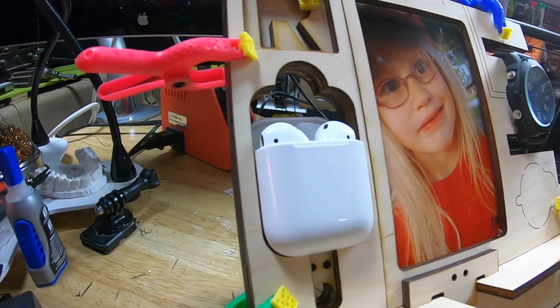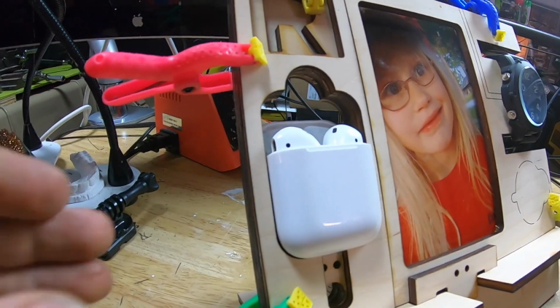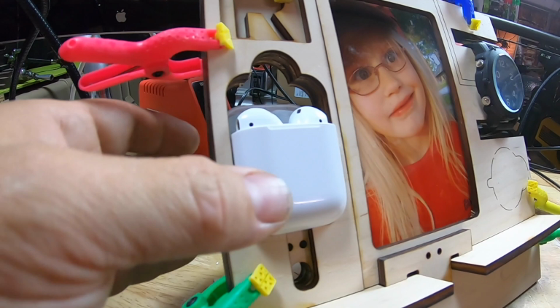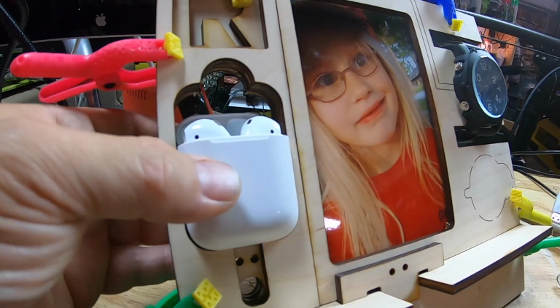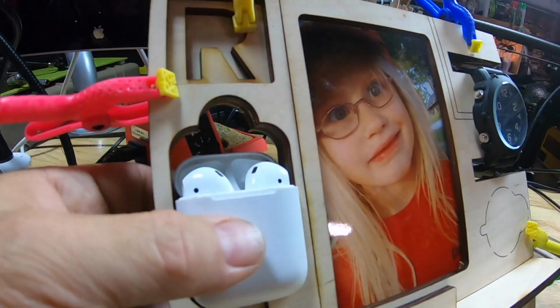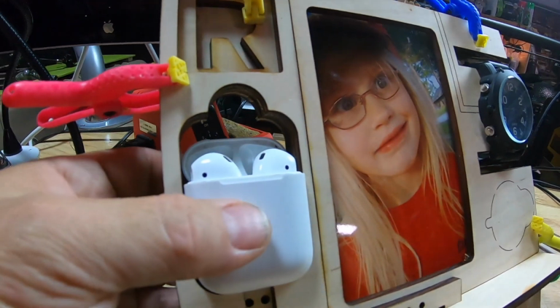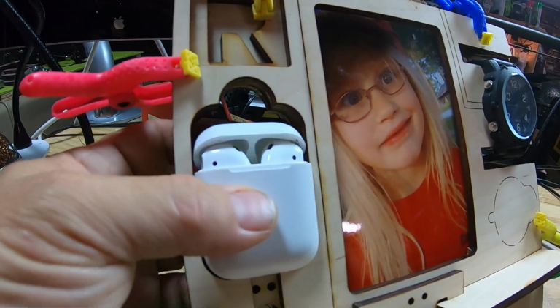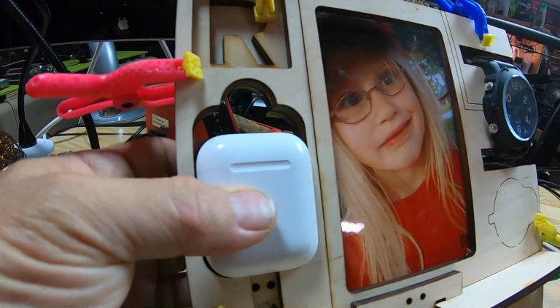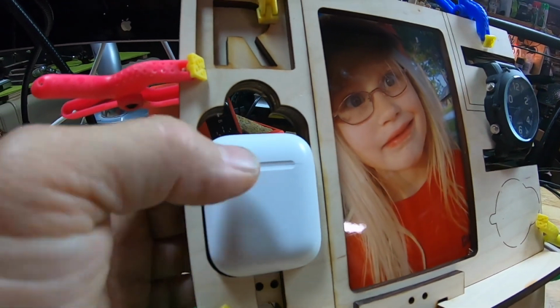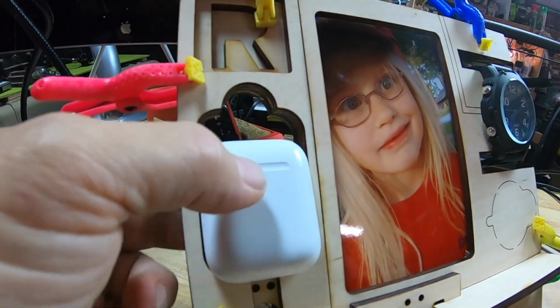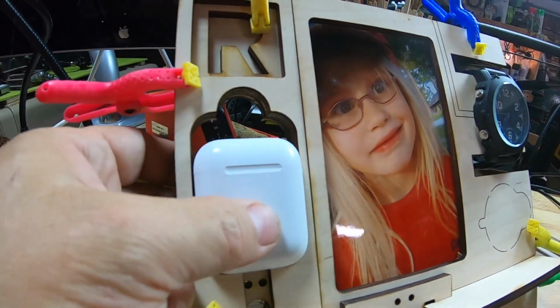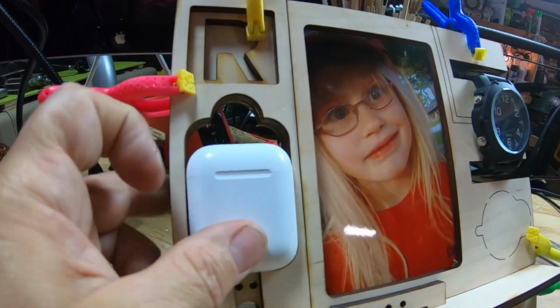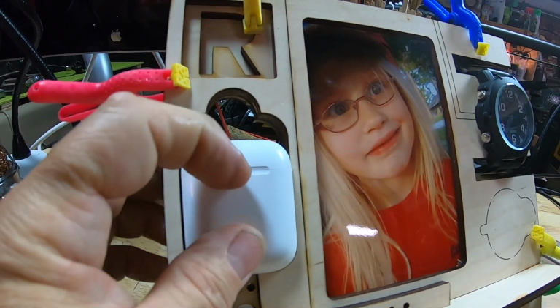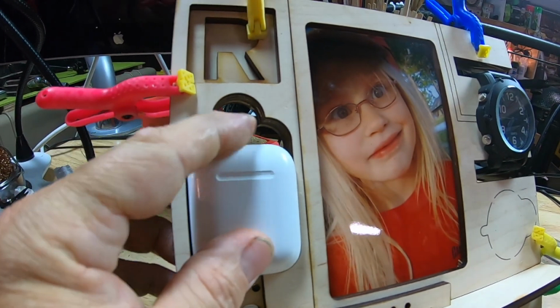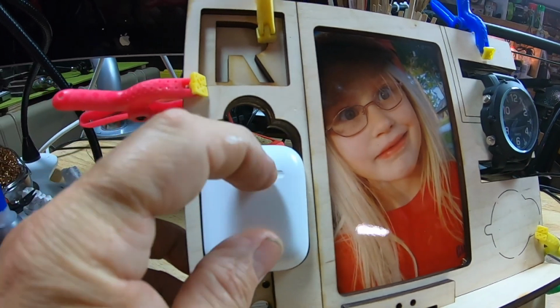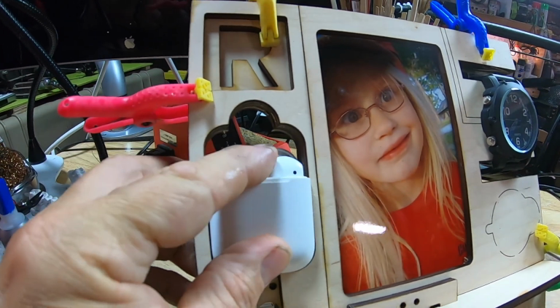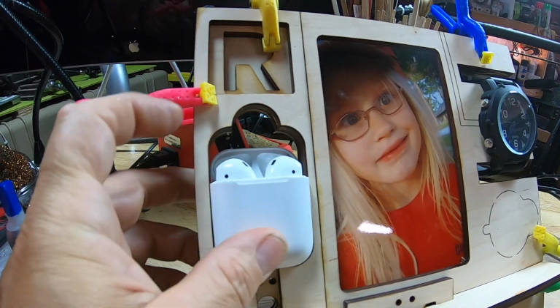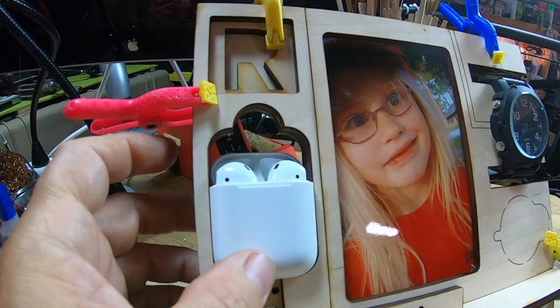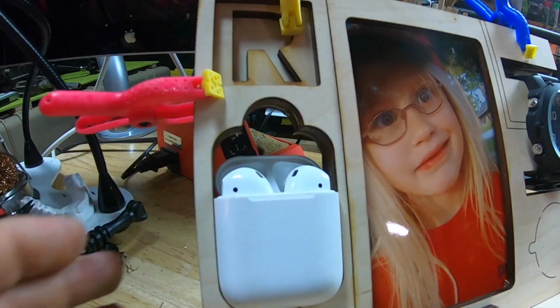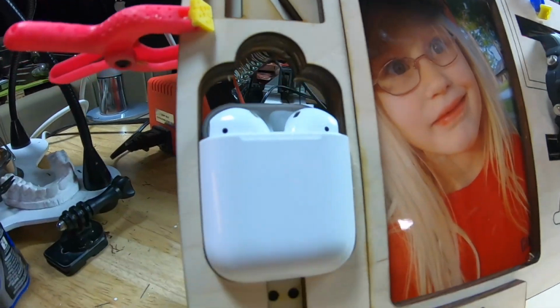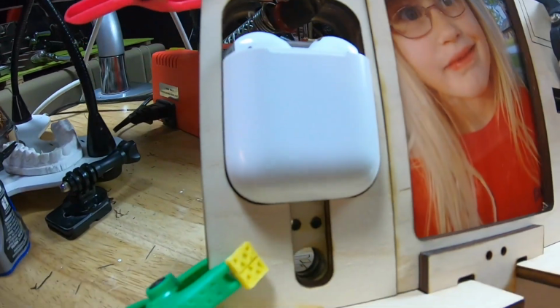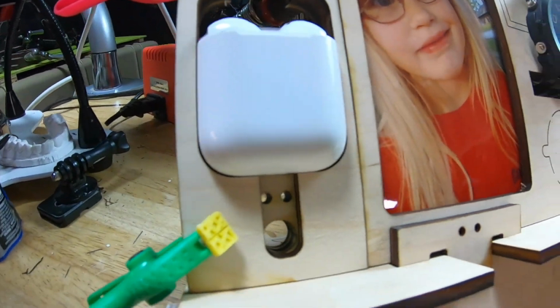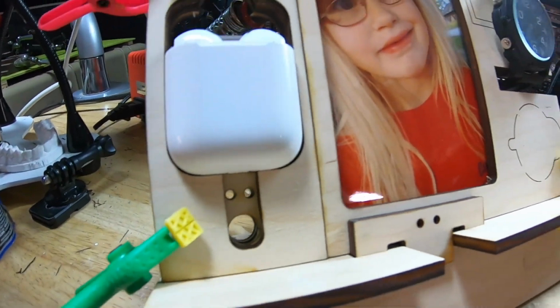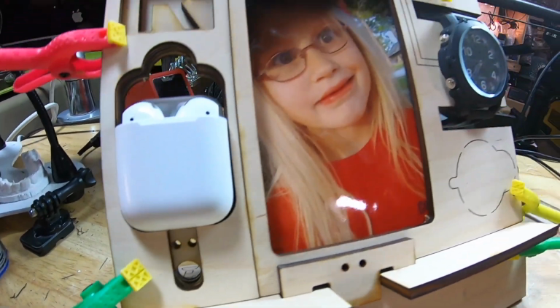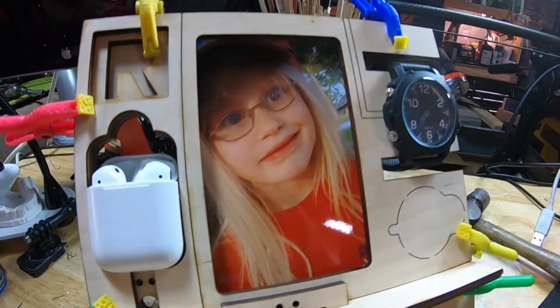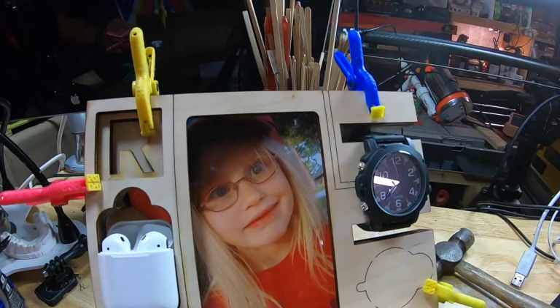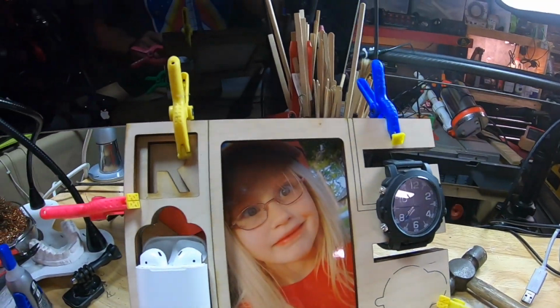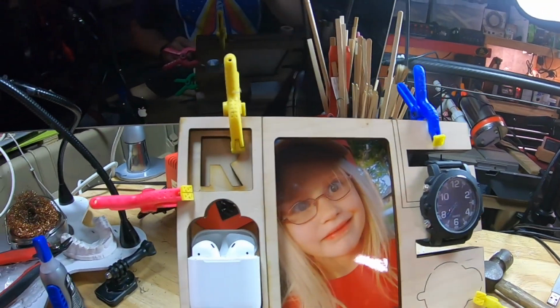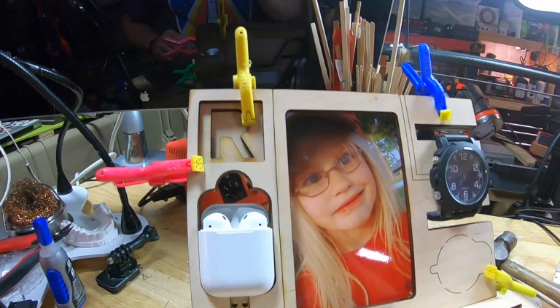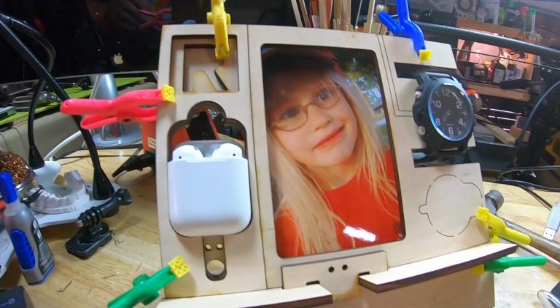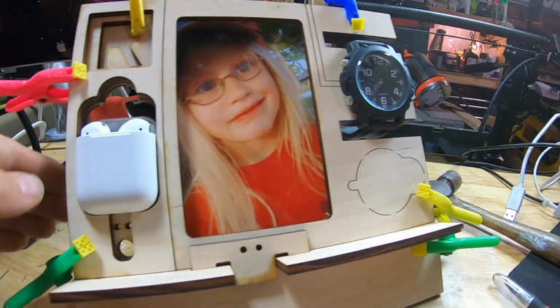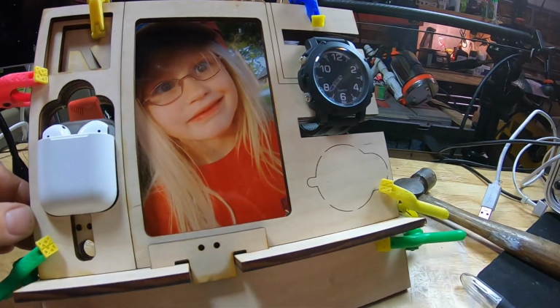I can store my earbuds — what's cool about this is you actually can leave them inside the case while they're actually charging. So I'm just gluing this thing up right now.